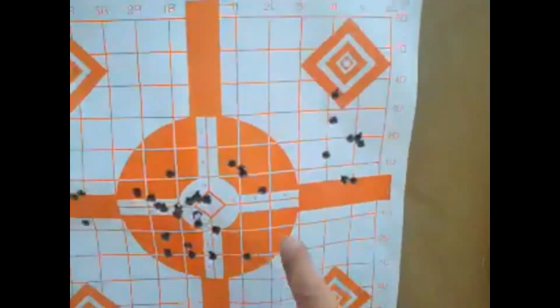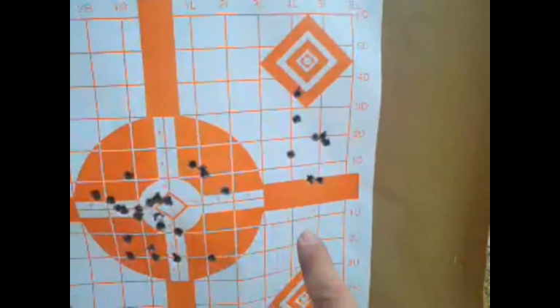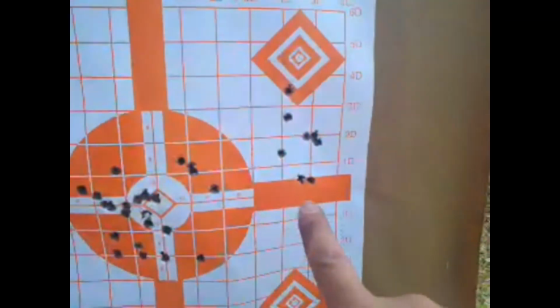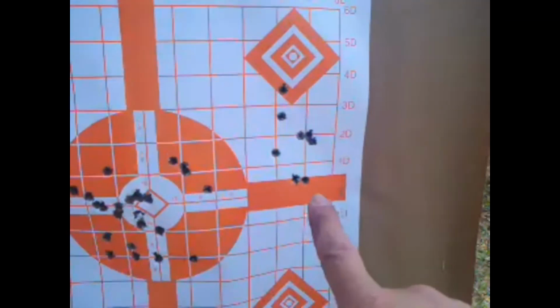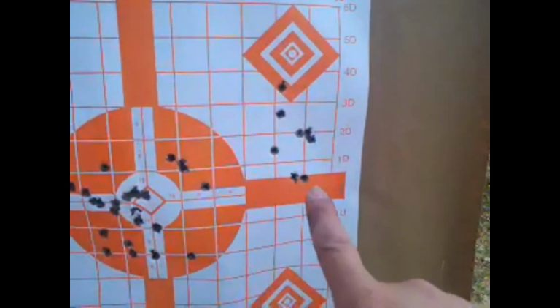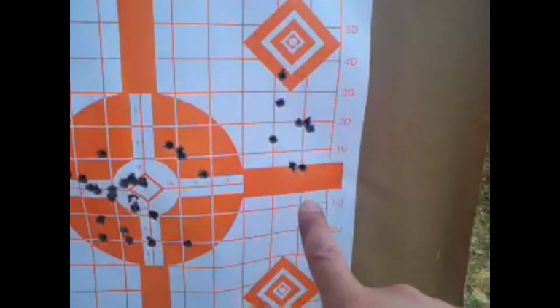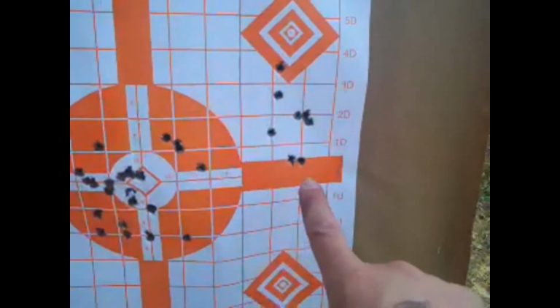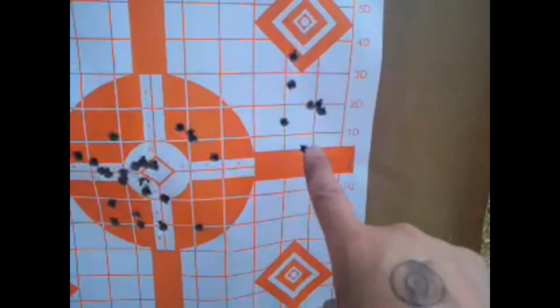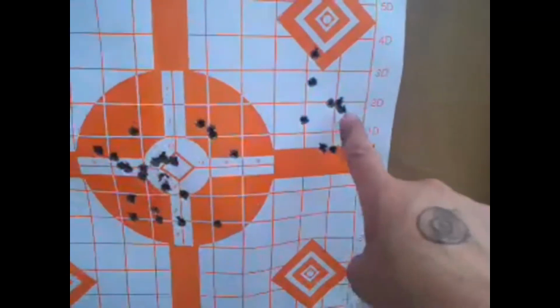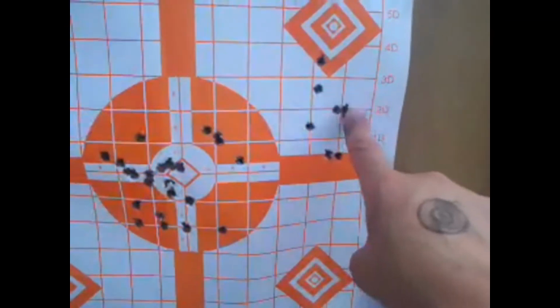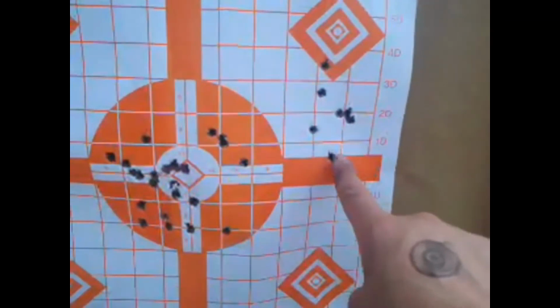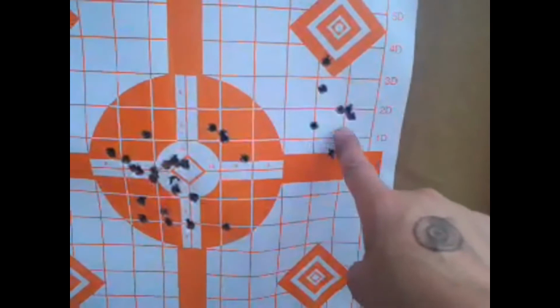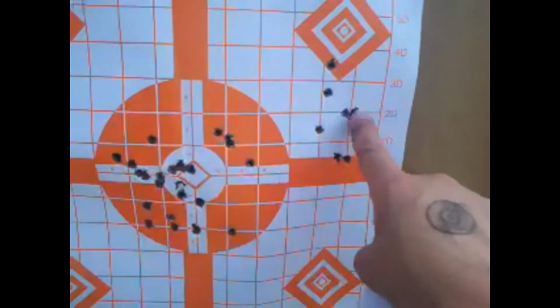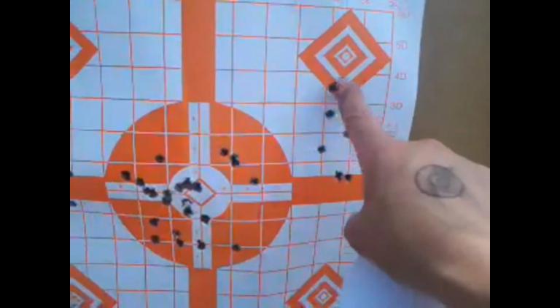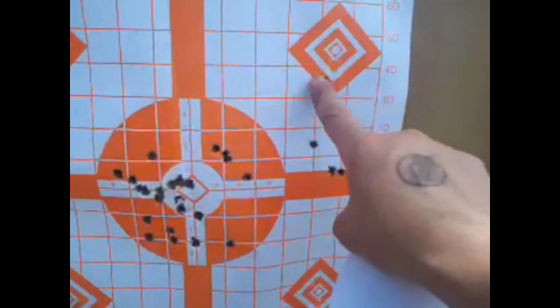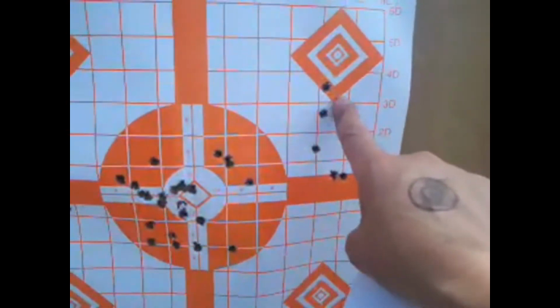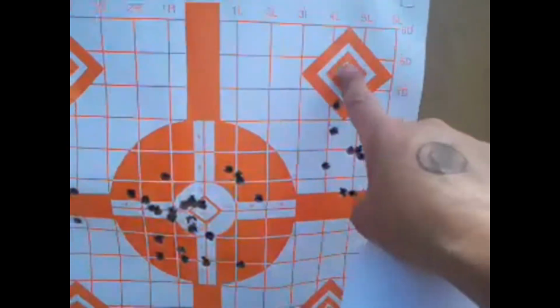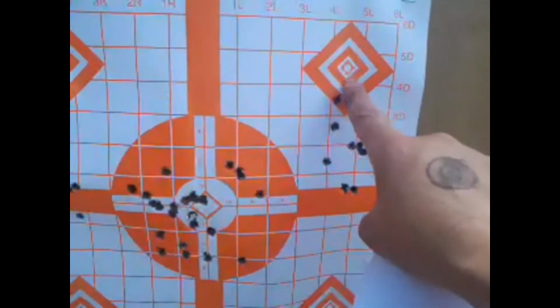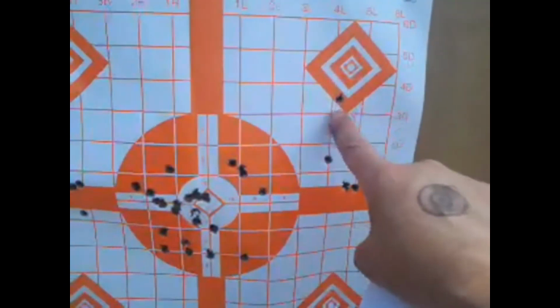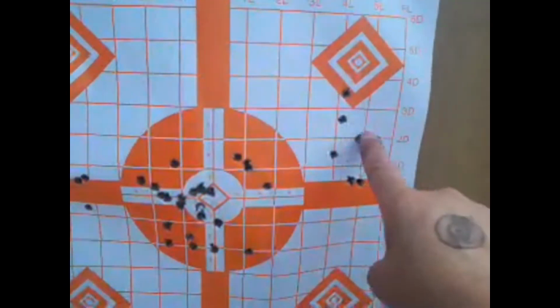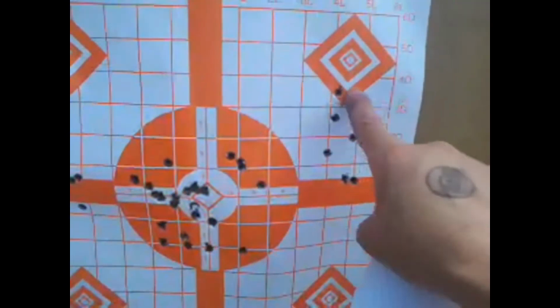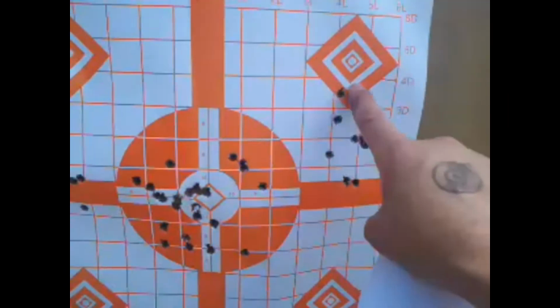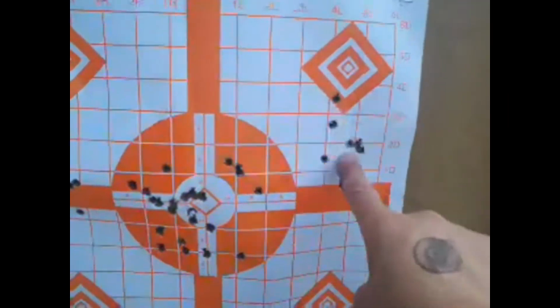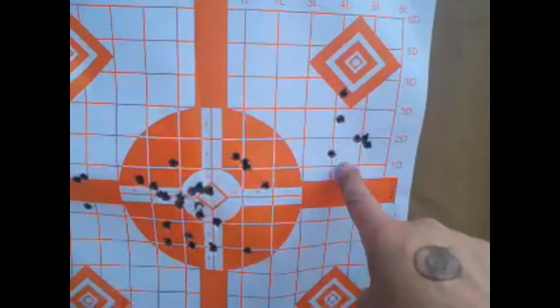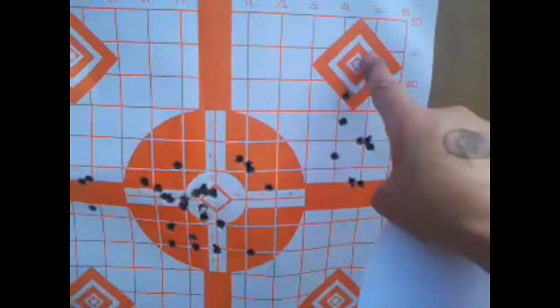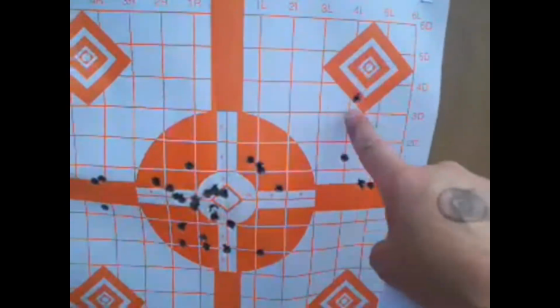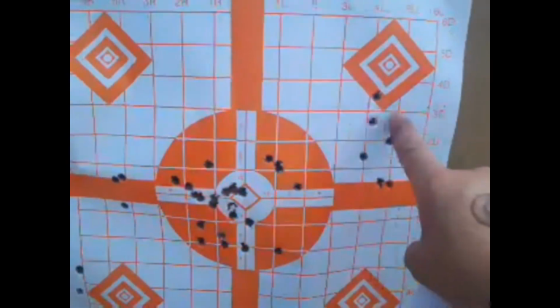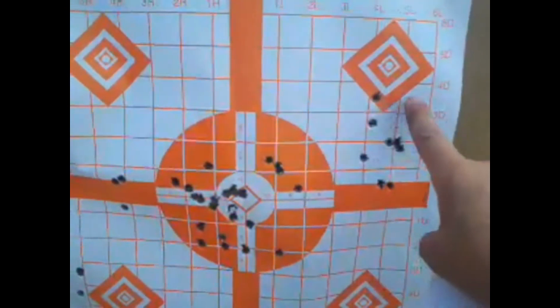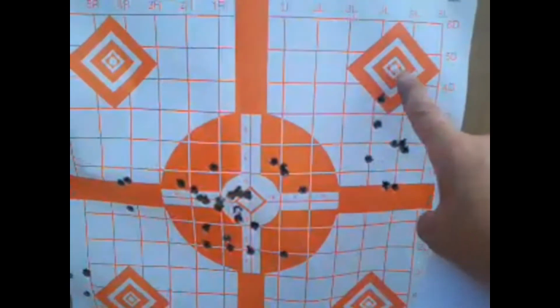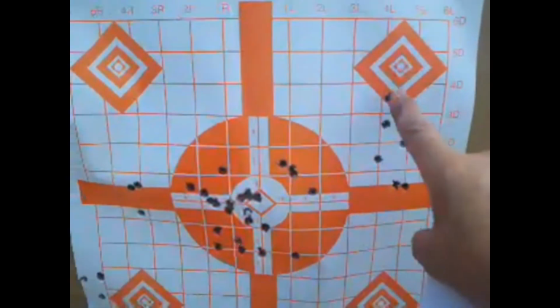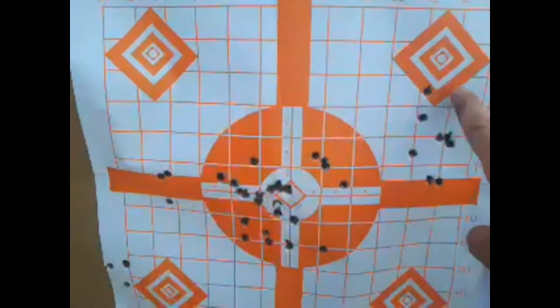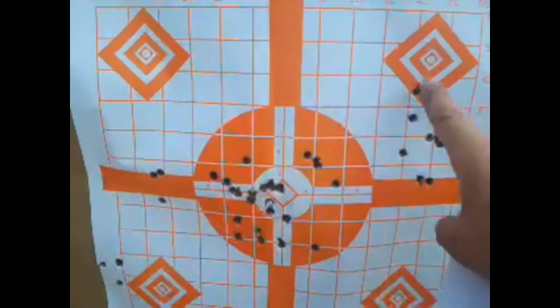Now we're going to .308 on the Zastava M77 PS and I snuck a couple rounds out here on this one. So coming up and then I'll put a new target and we'll see how that goes.